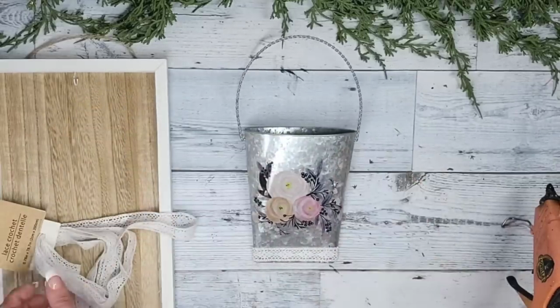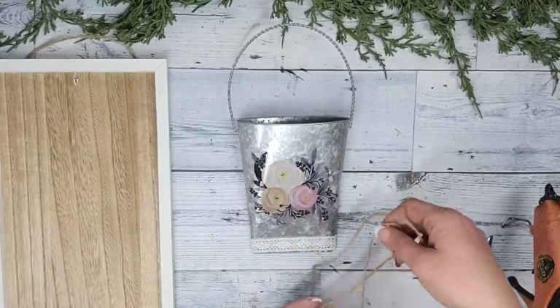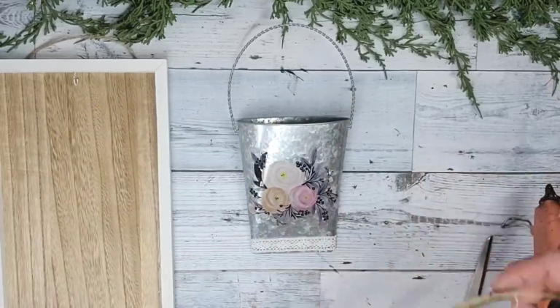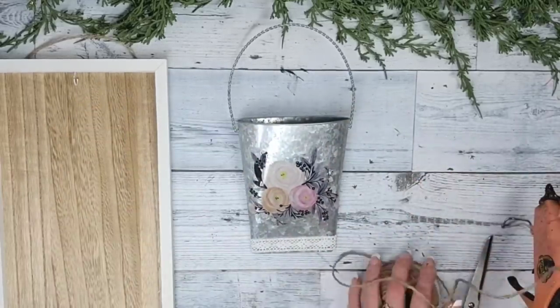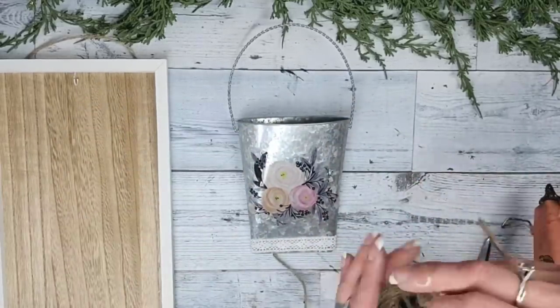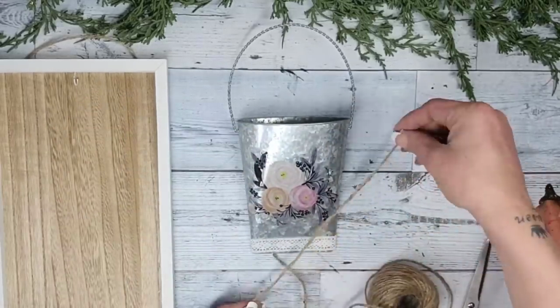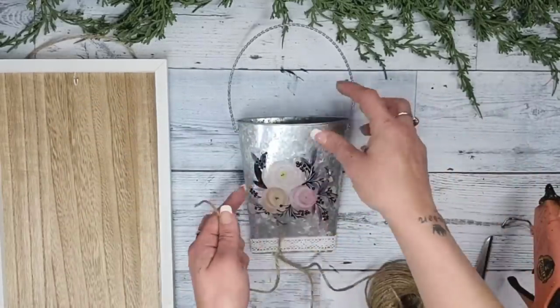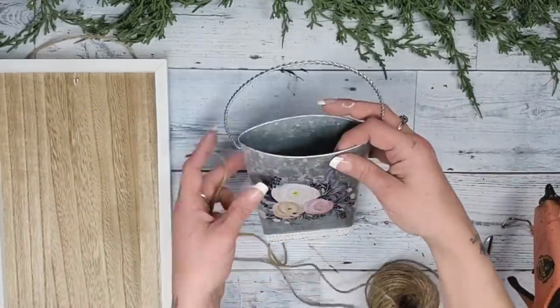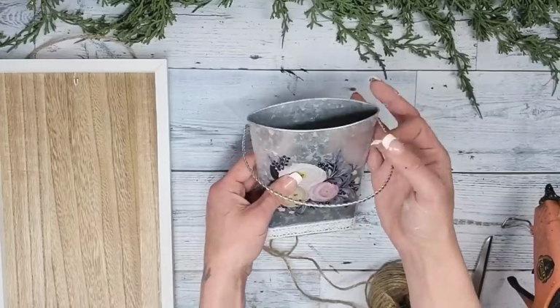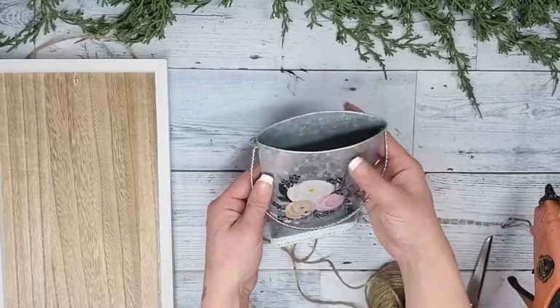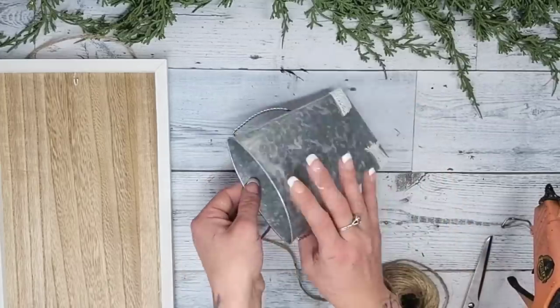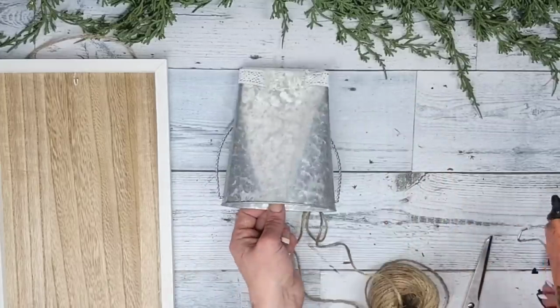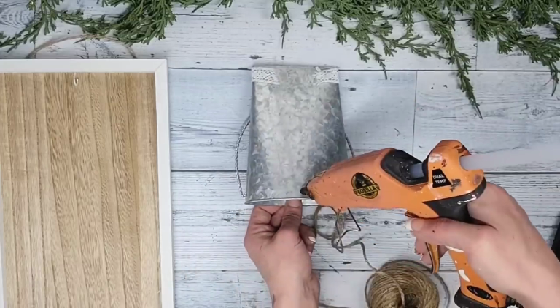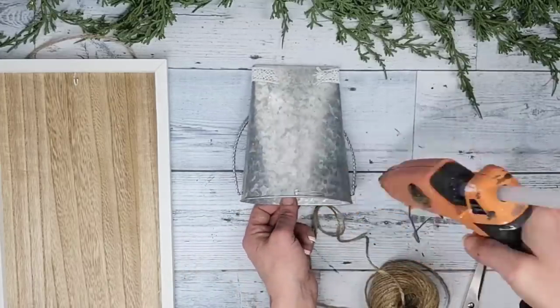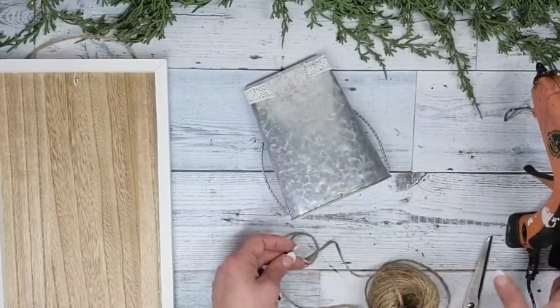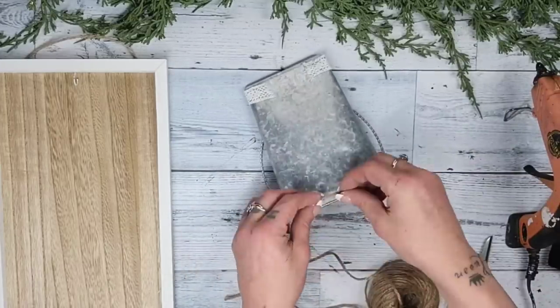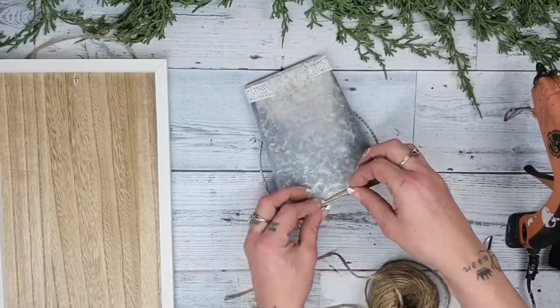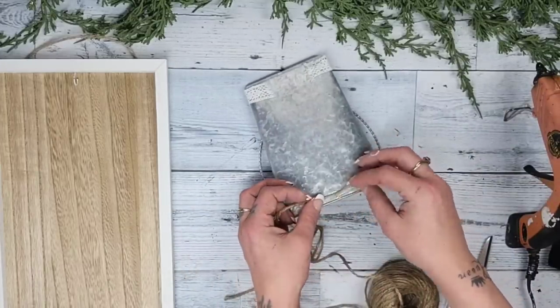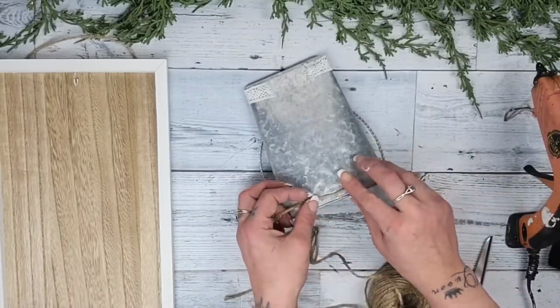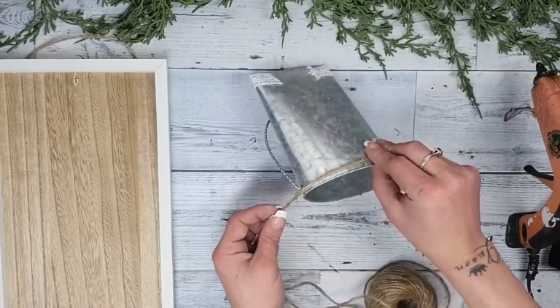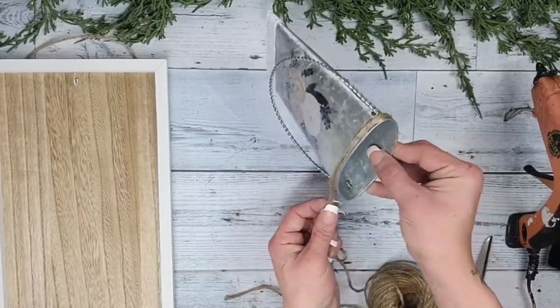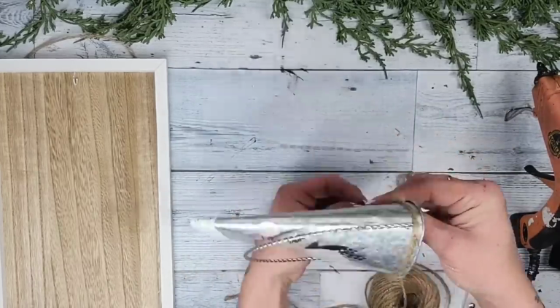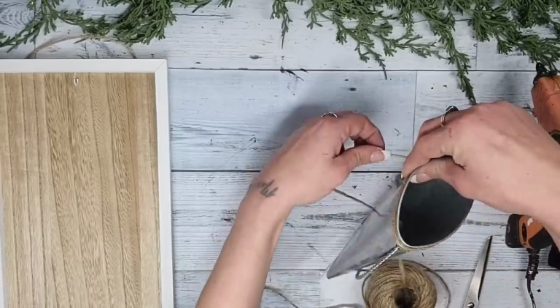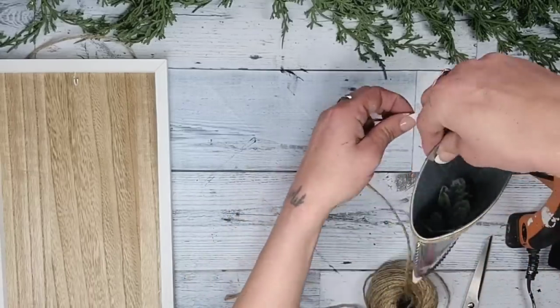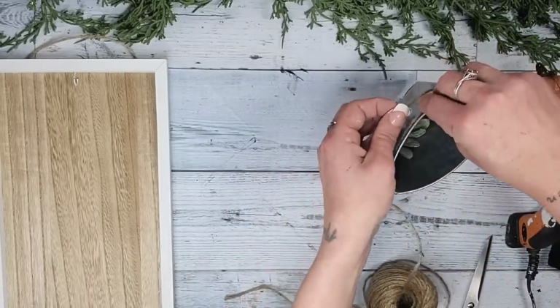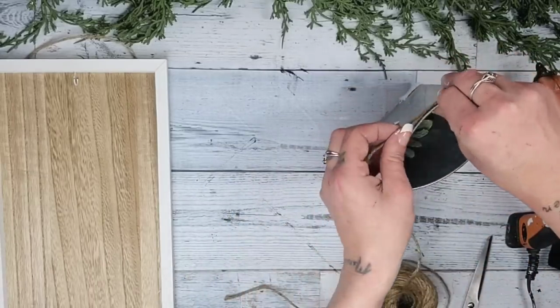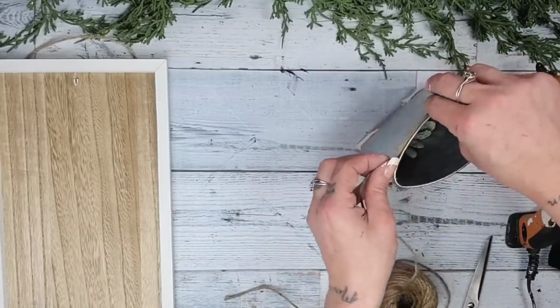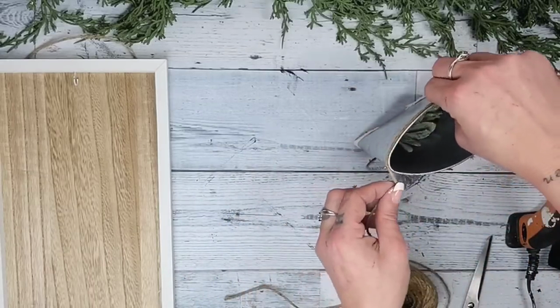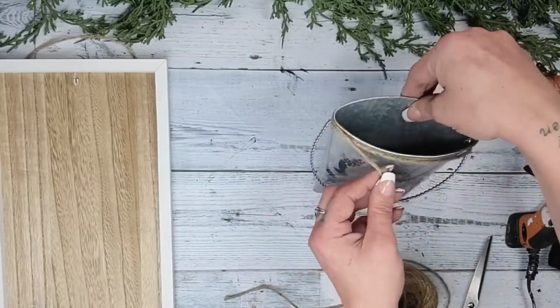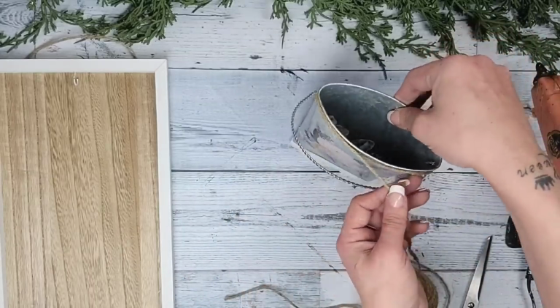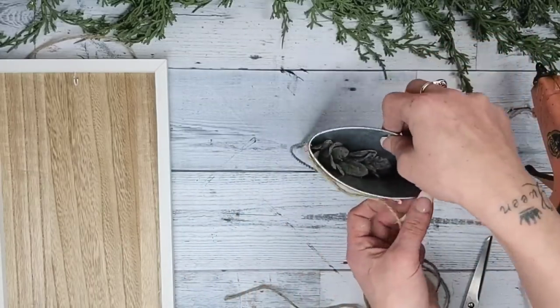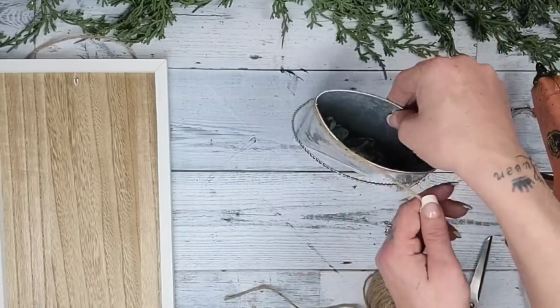Once I had the lace glued down, the top looked a little too plain for me, so I take some Dollar Tree jute twine, hot-glue it down to the back of the metal hanger, wrap it around a few times, glue it back down onto the back, and cut off the excess.